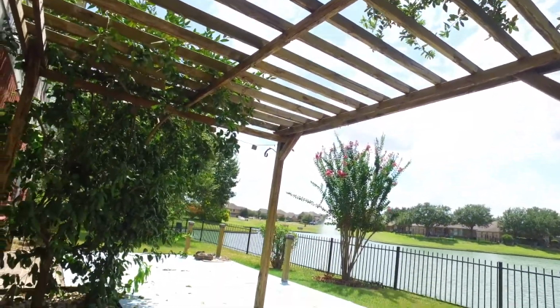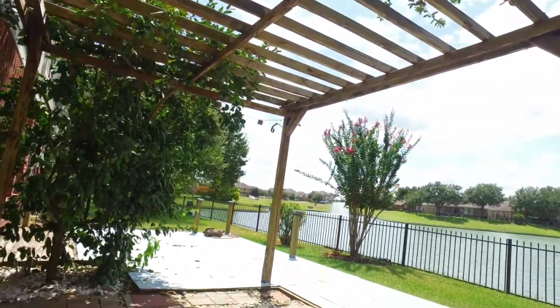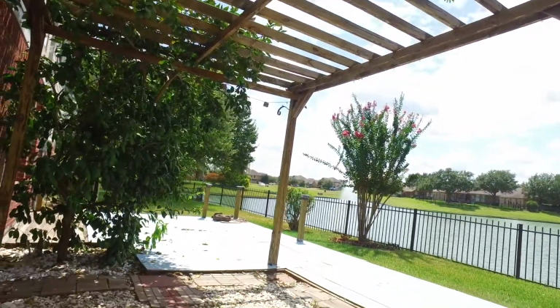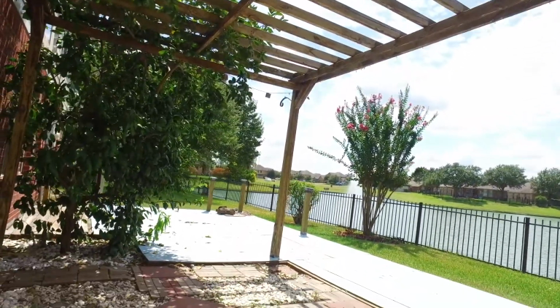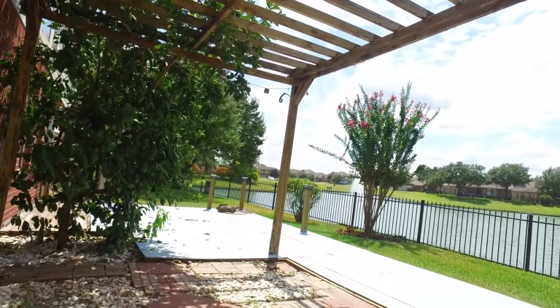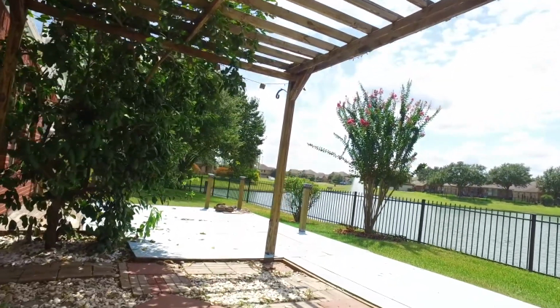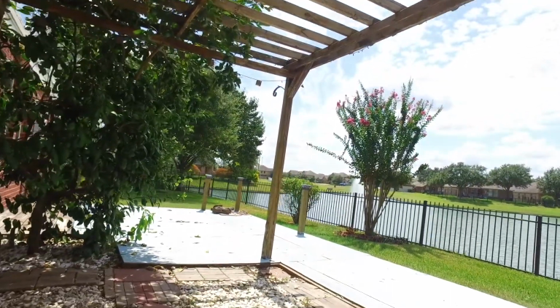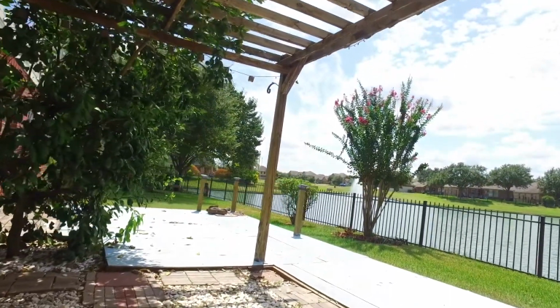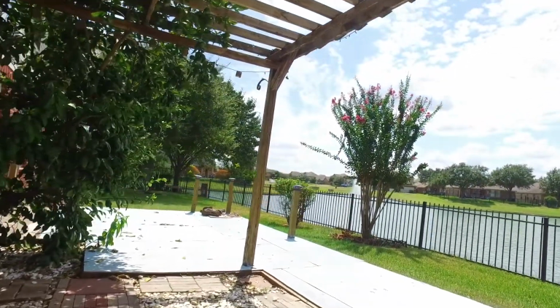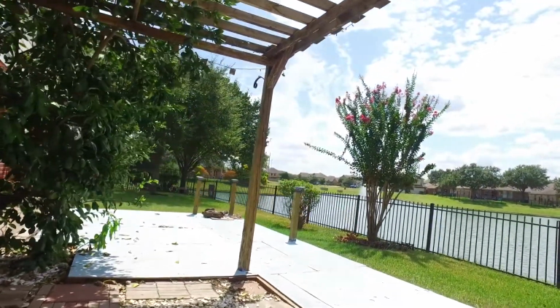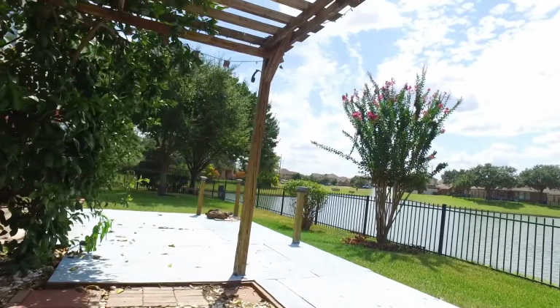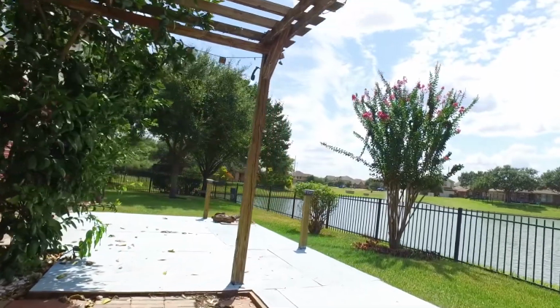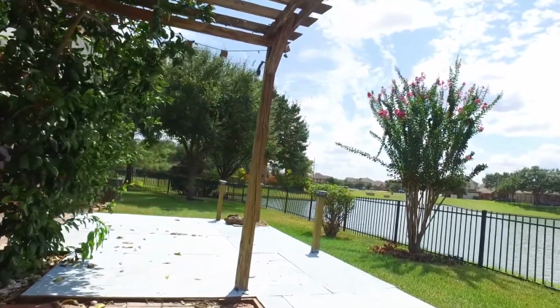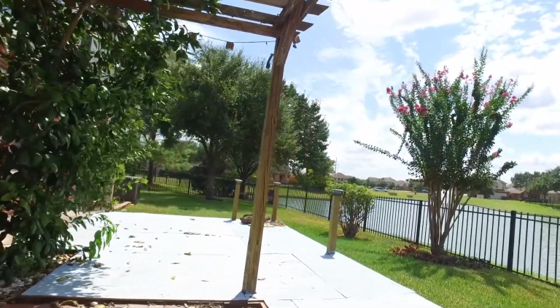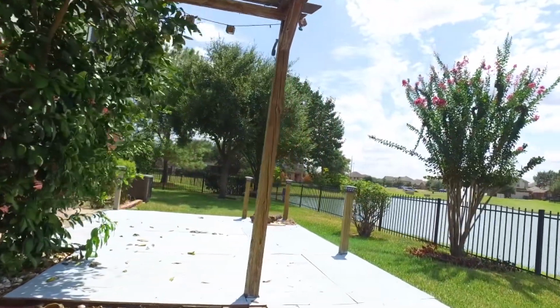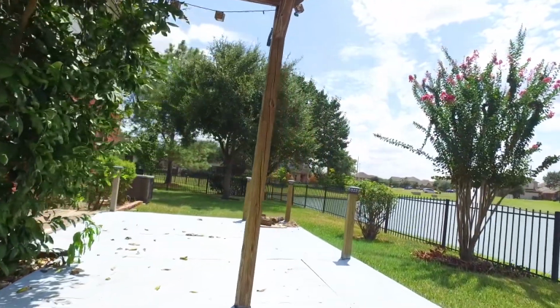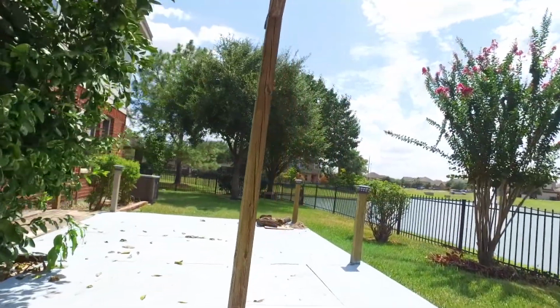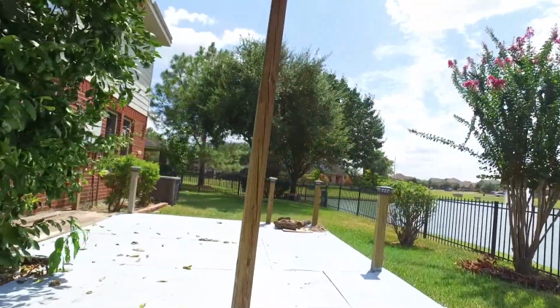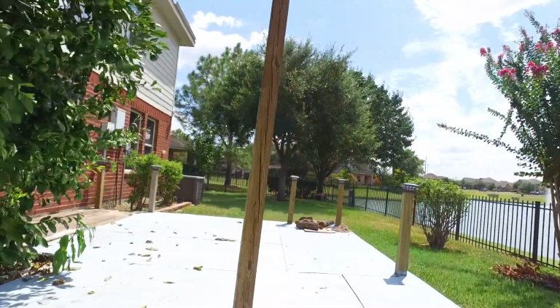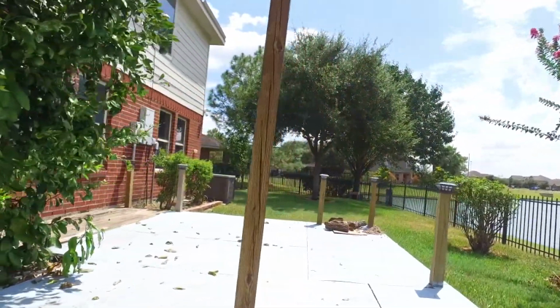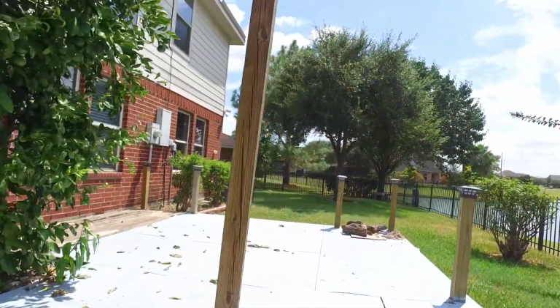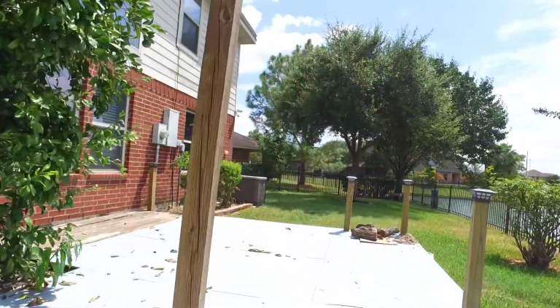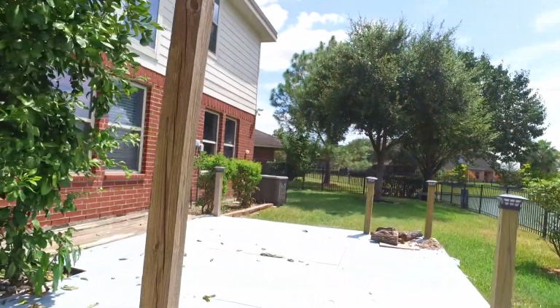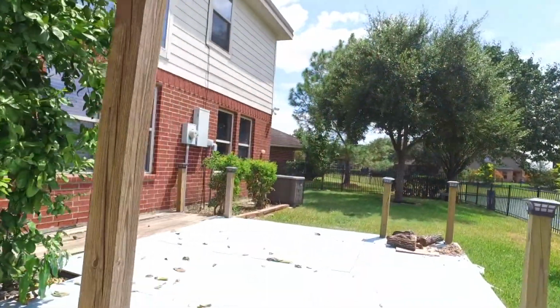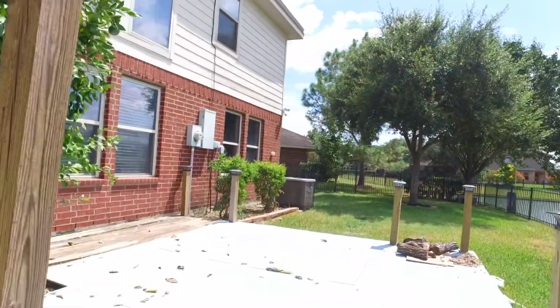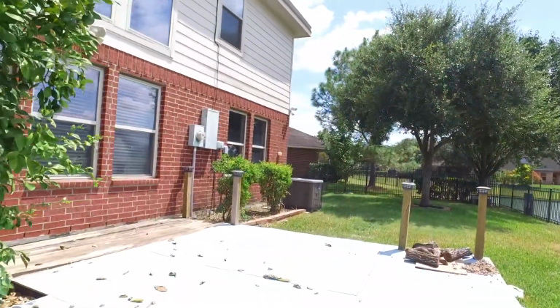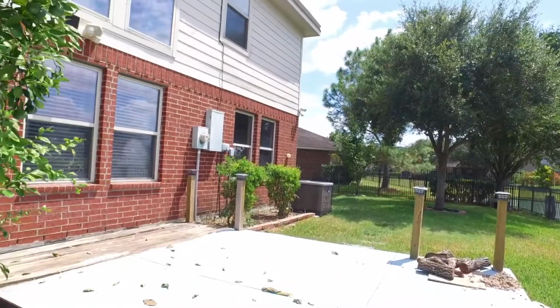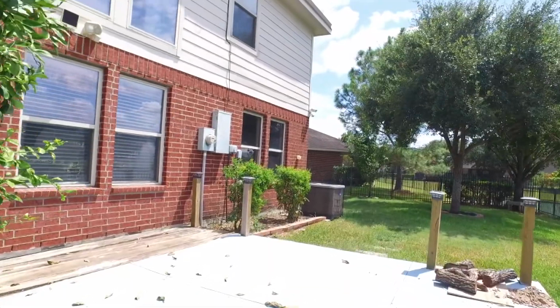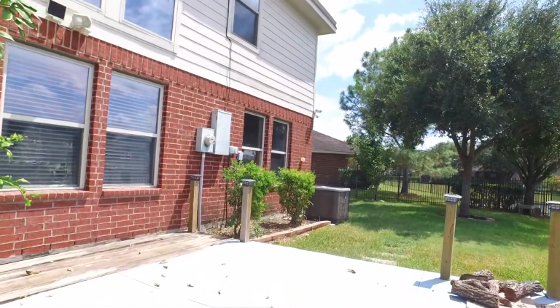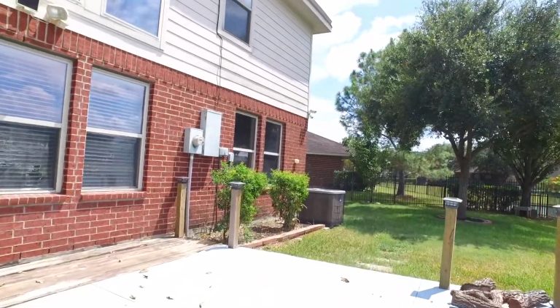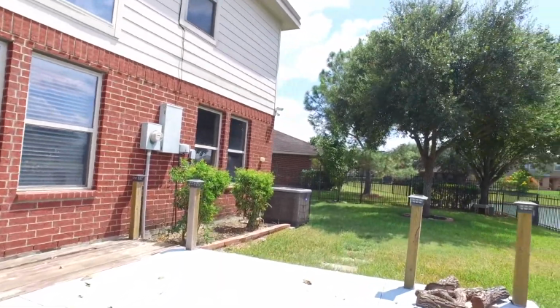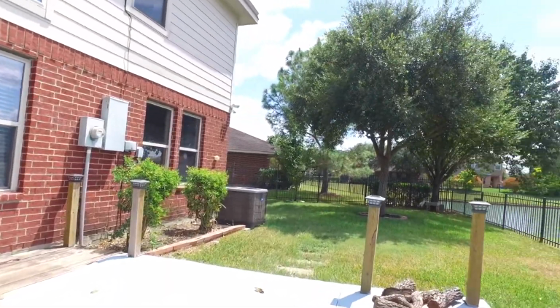The neighborhood features tennis courts, parks, pools, and sports courts. This is a great place to call yours. Welcome to Richmond, Texas and your forever home.